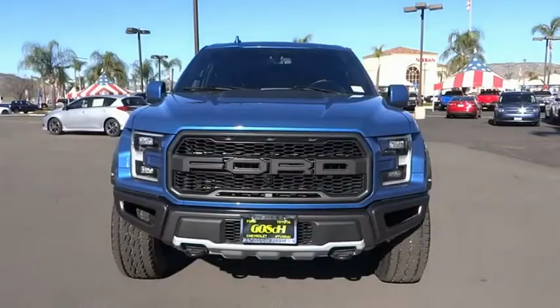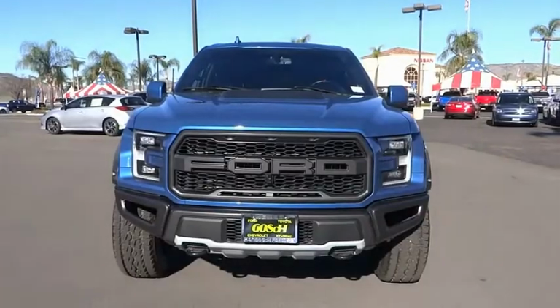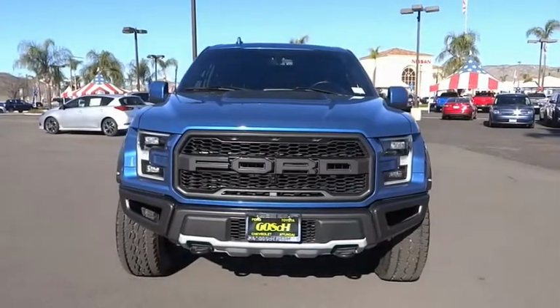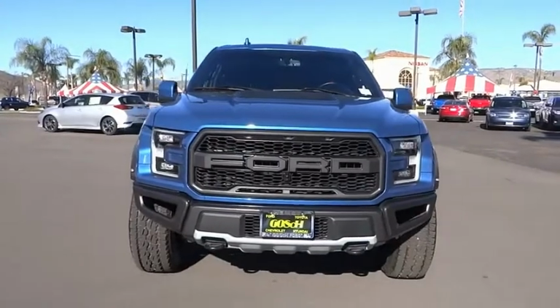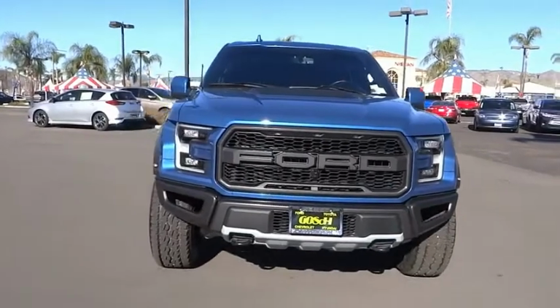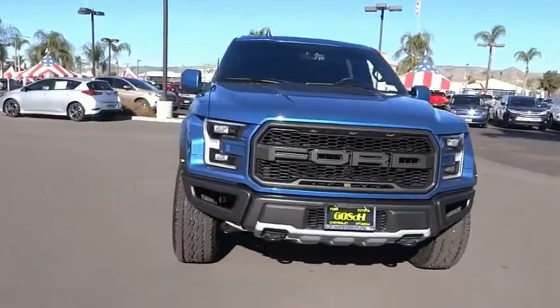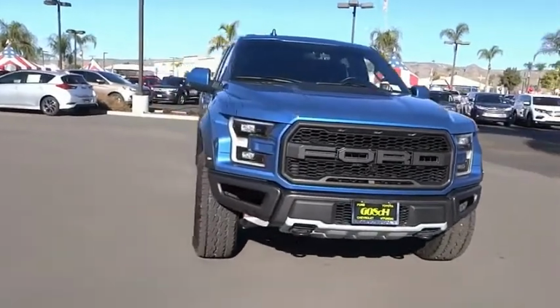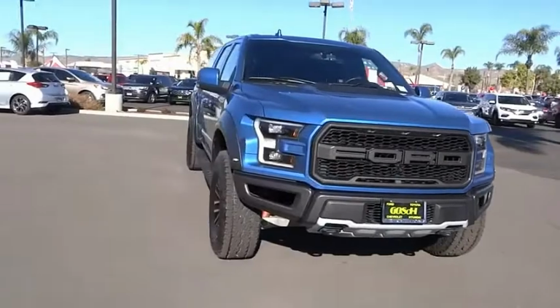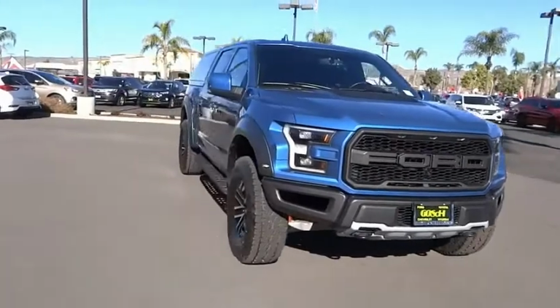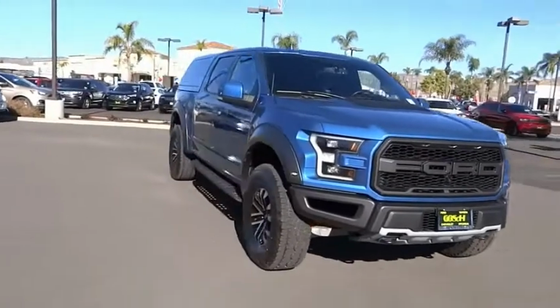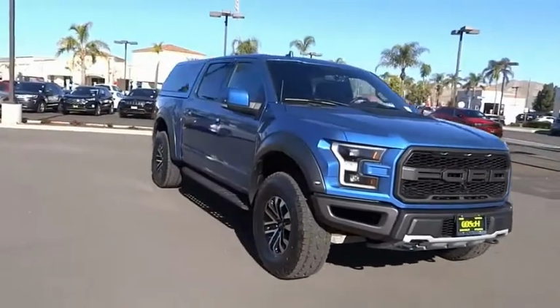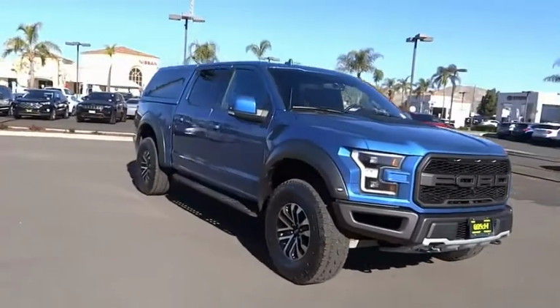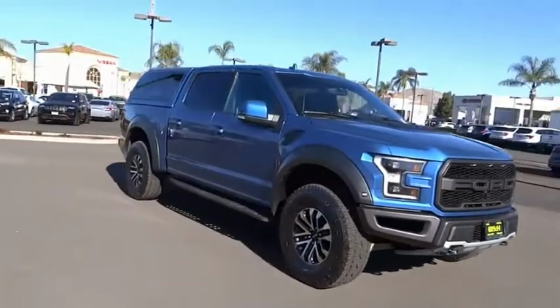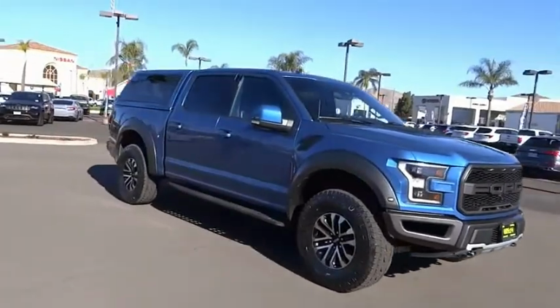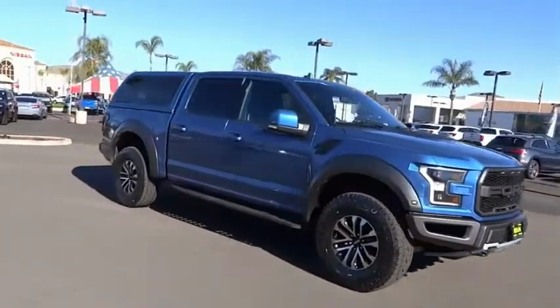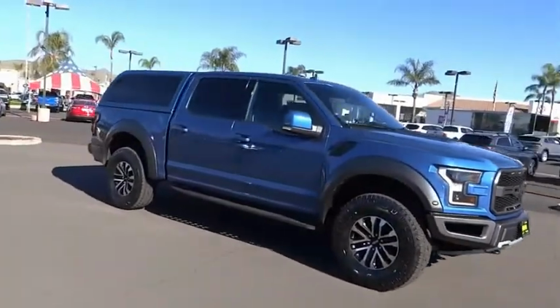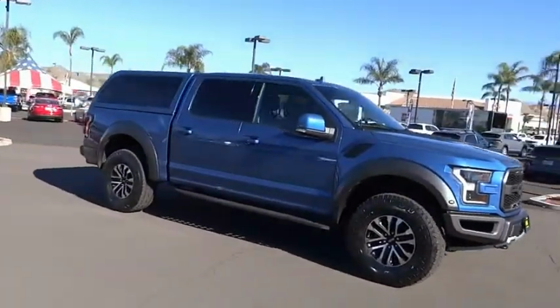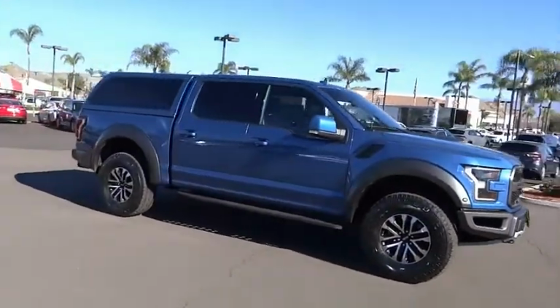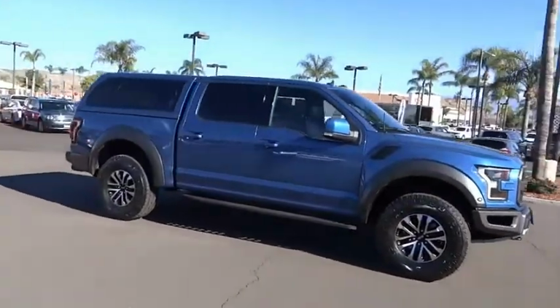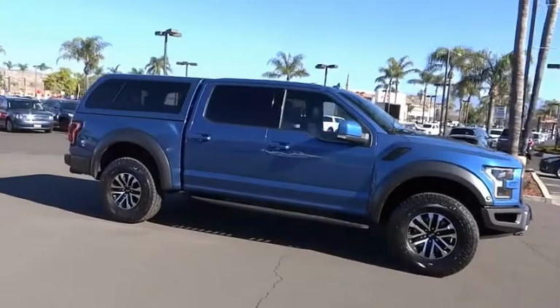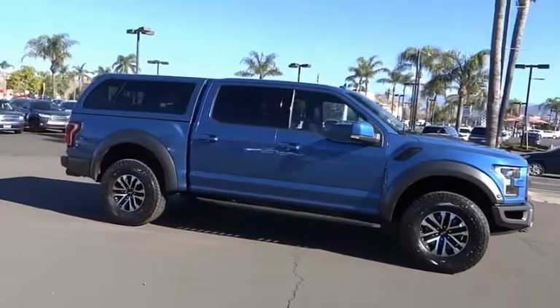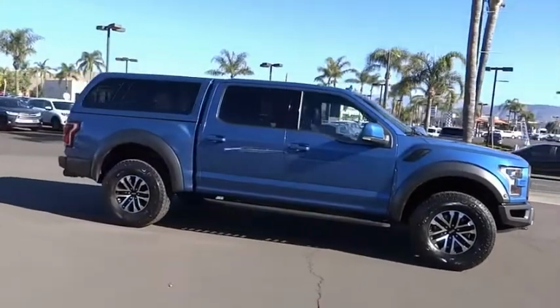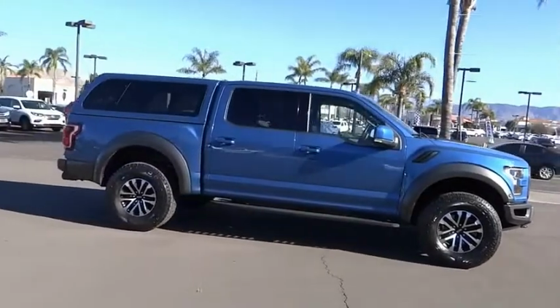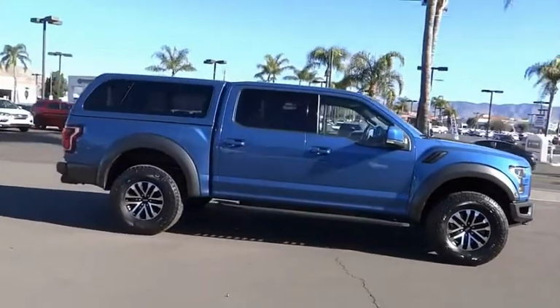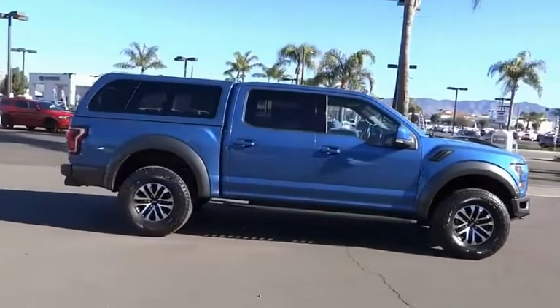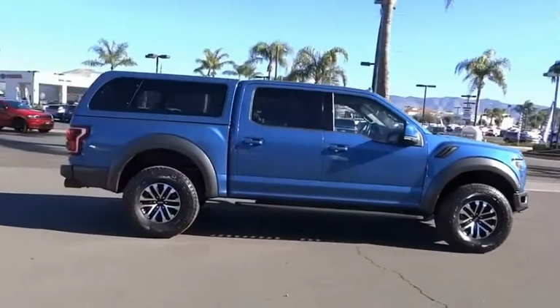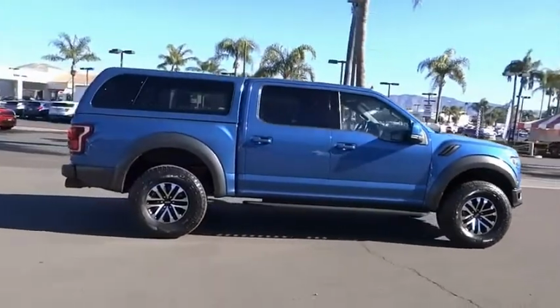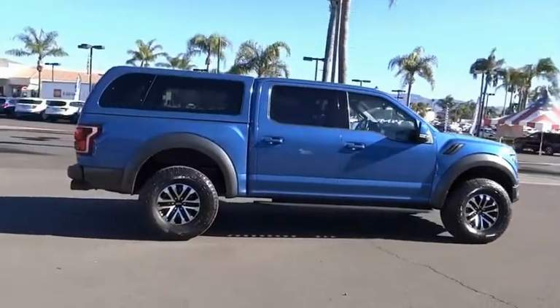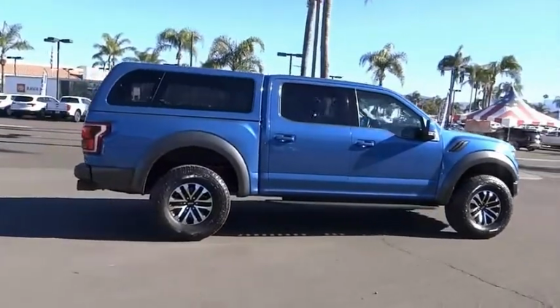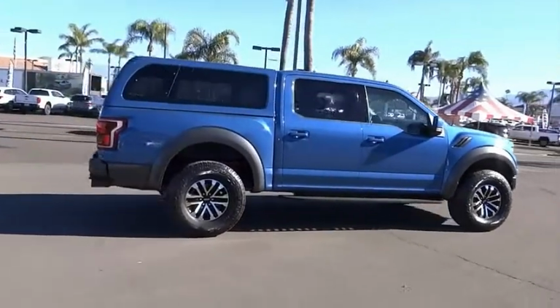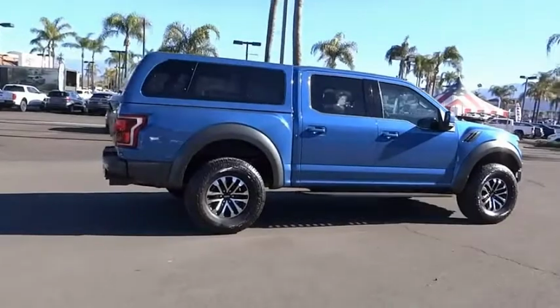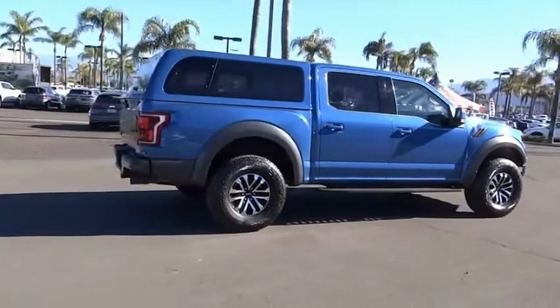Stop by and take a look at the 2019 F-150. A Ford F-150 knows how to handle any situation. It's built to follow orders. No whining. This vehicle has less than 35,000 miles.